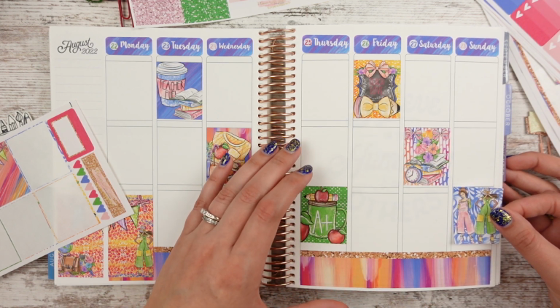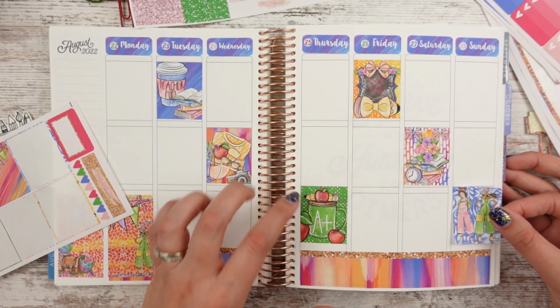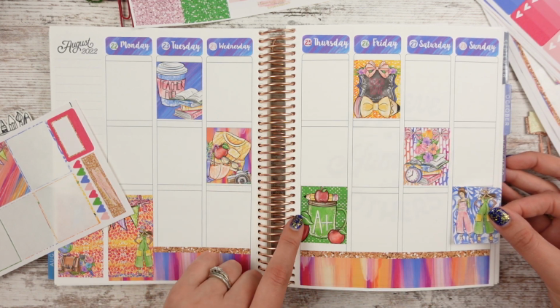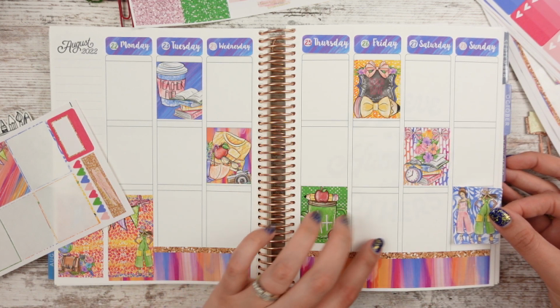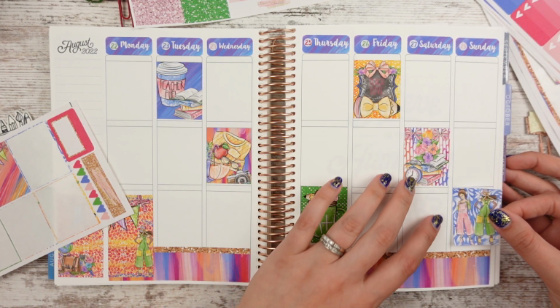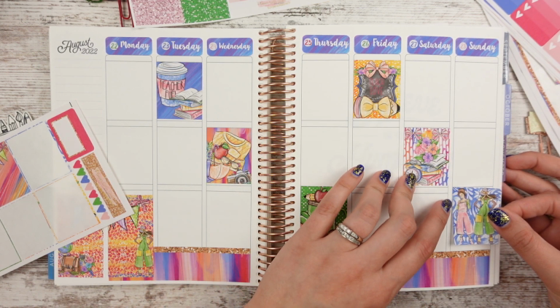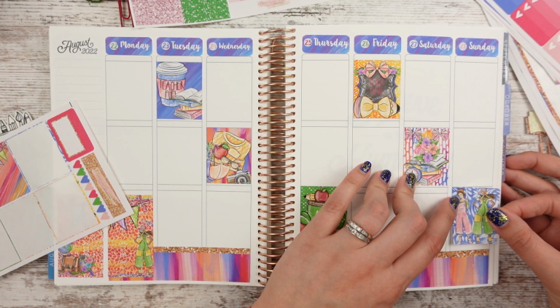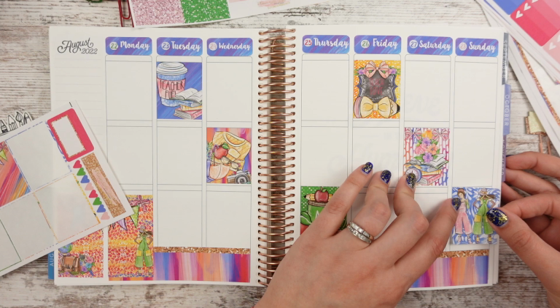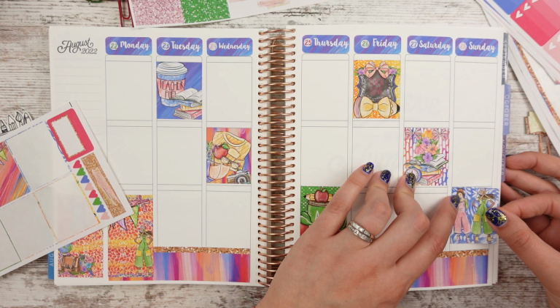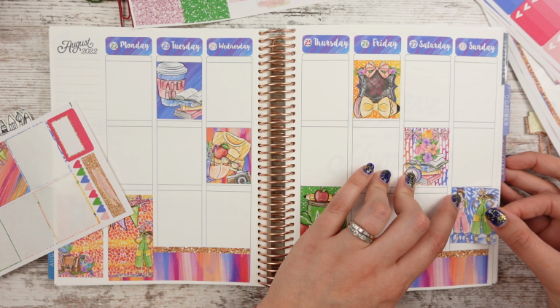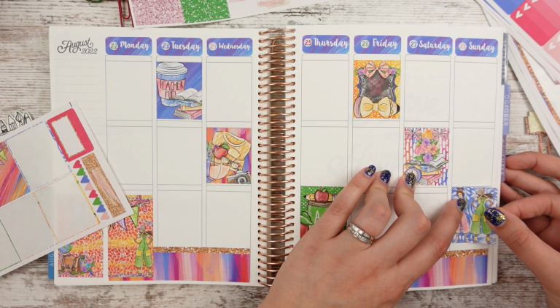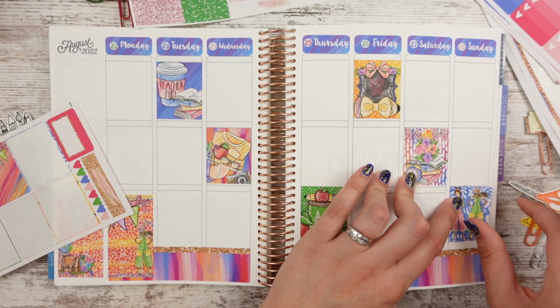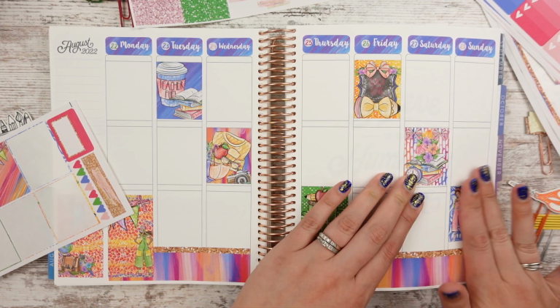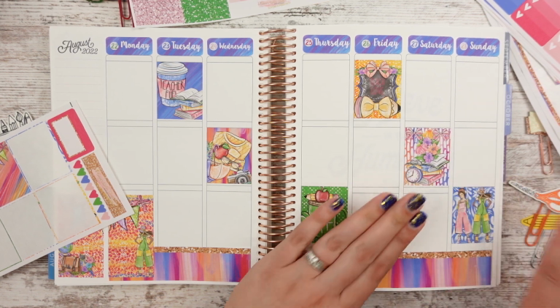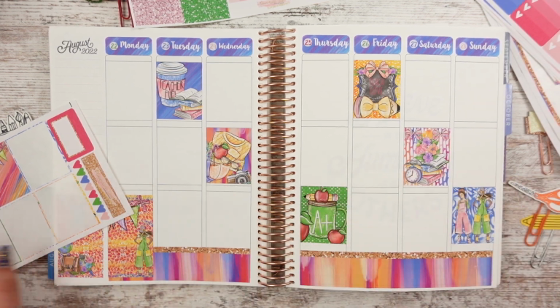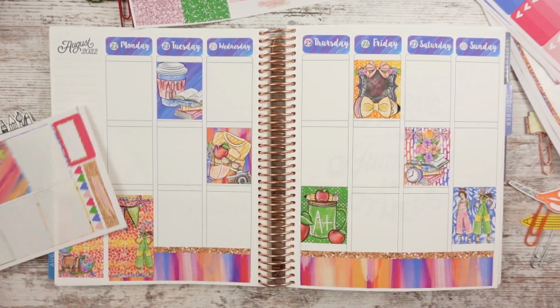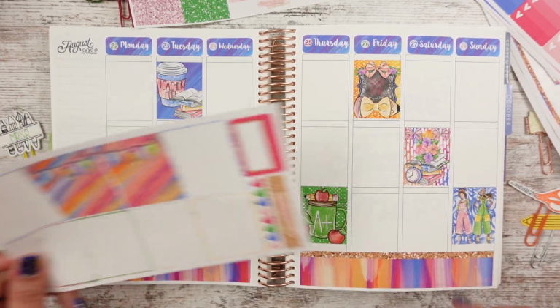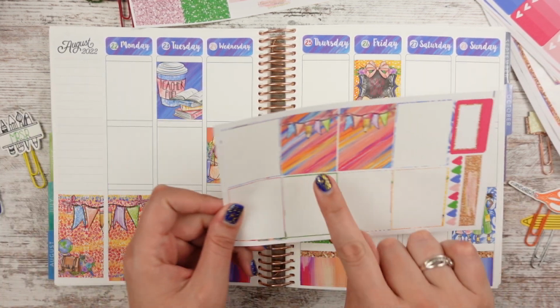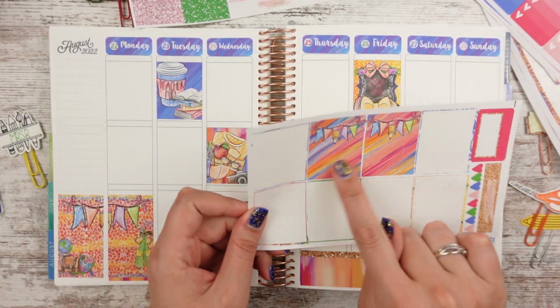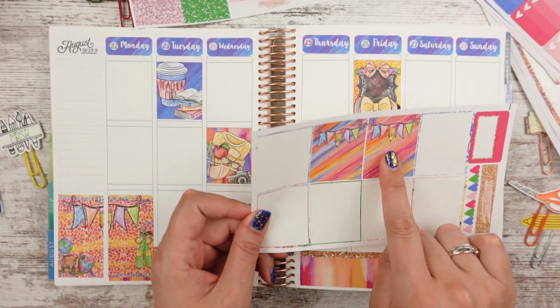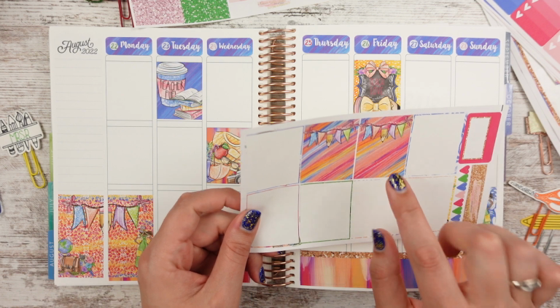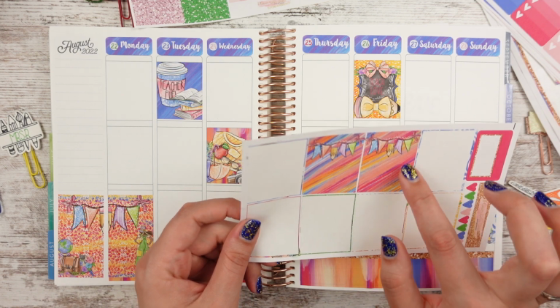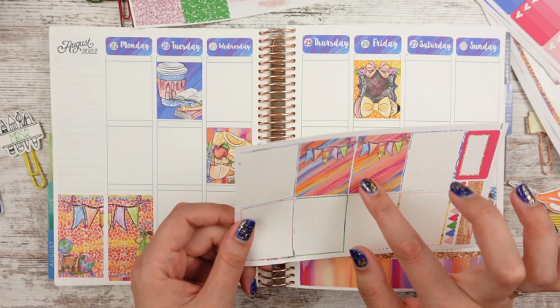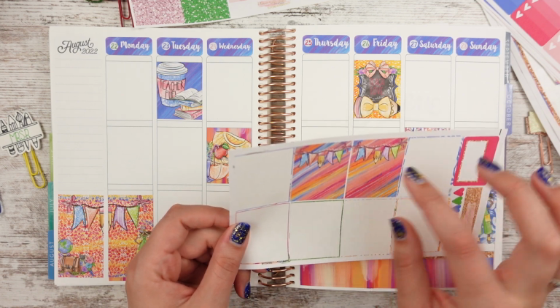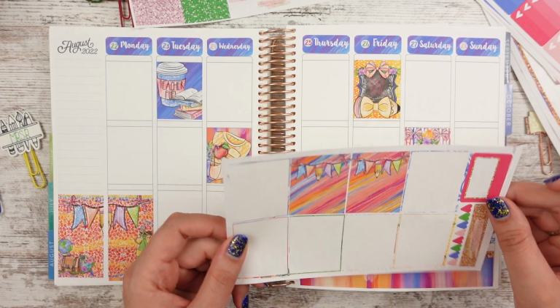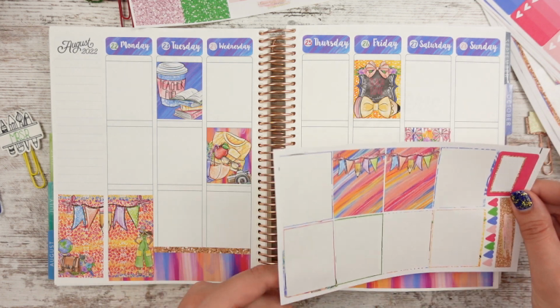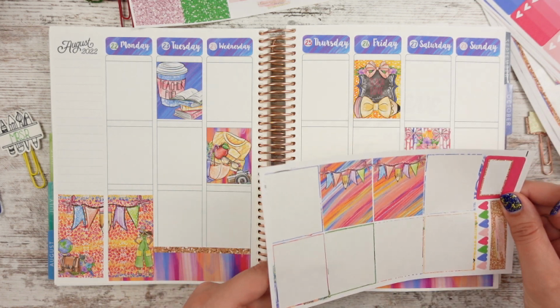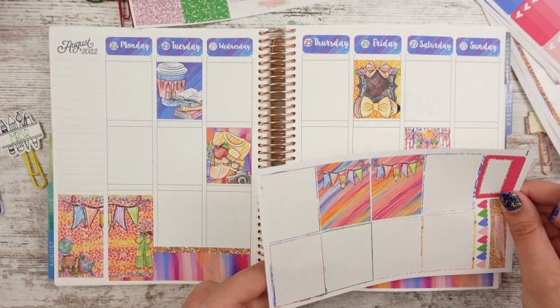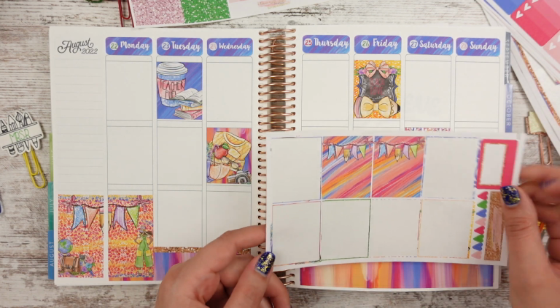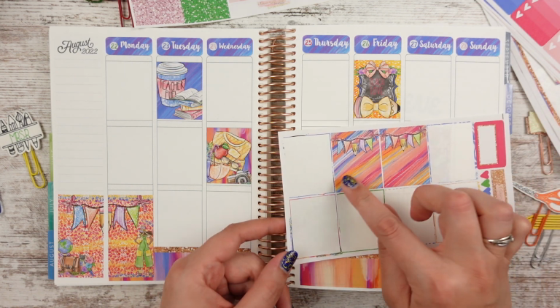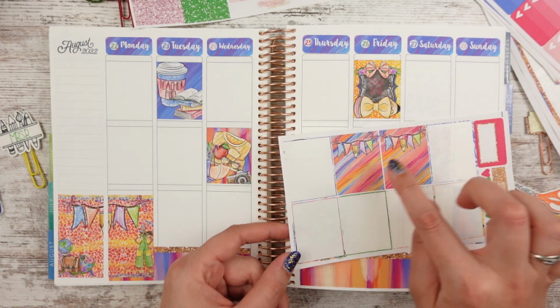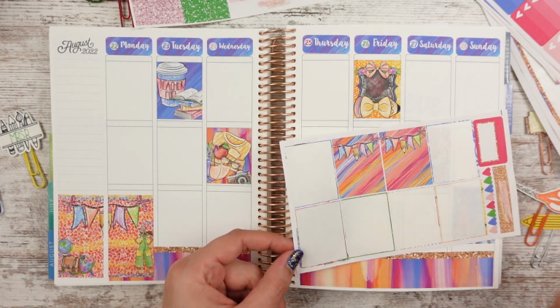I'm kind of matching this one over here, but that's okay — what does it matter? So we're mixing up our spread. This one is cute. It would be fun if I put it down and wrote 'first day of school' or something.